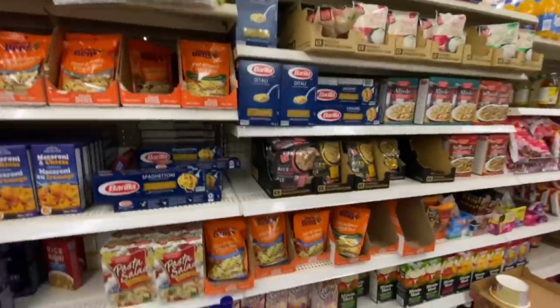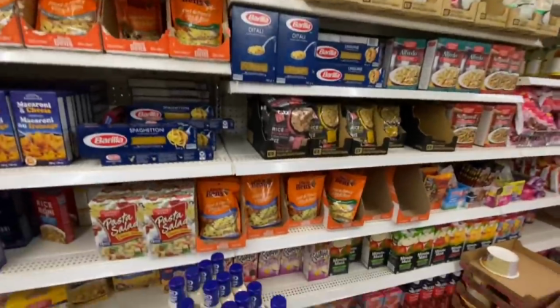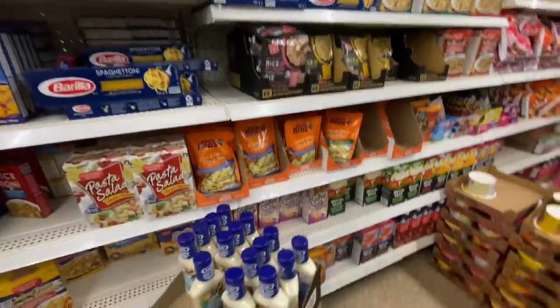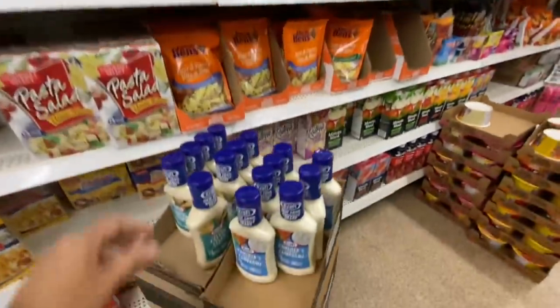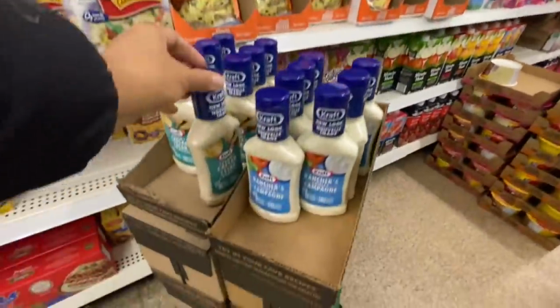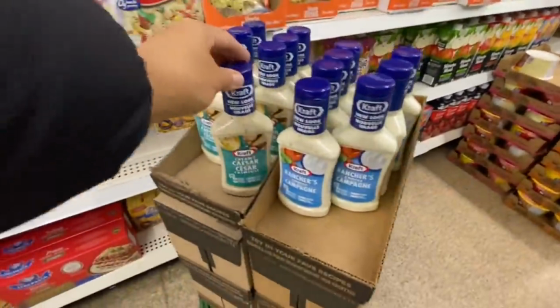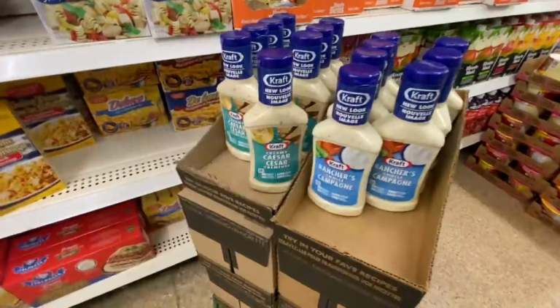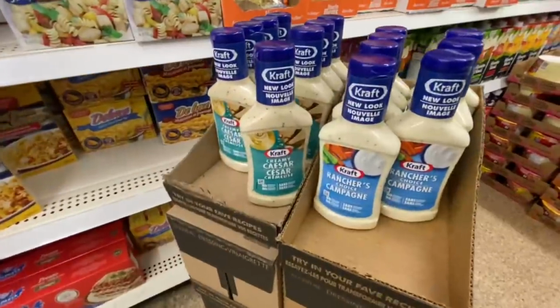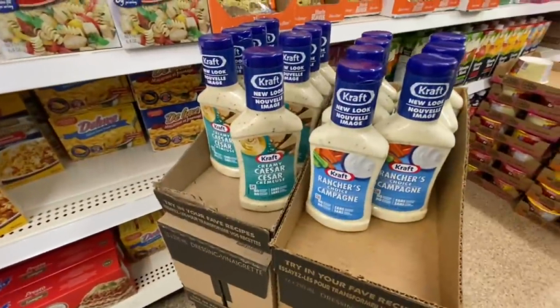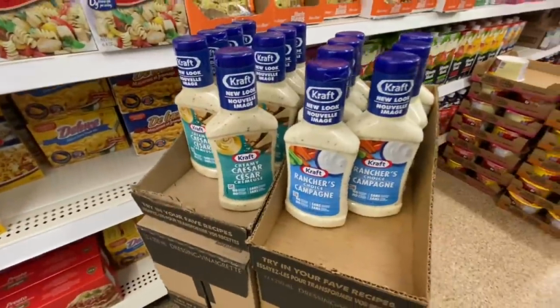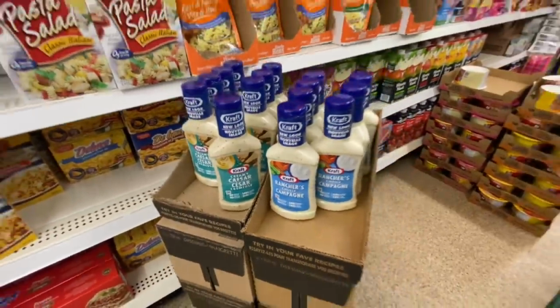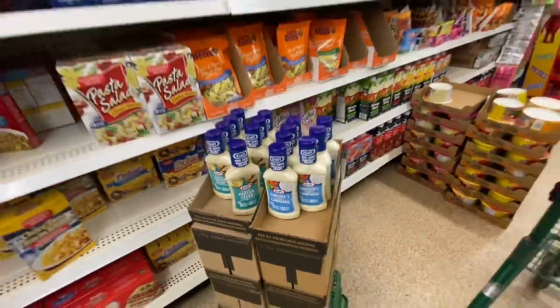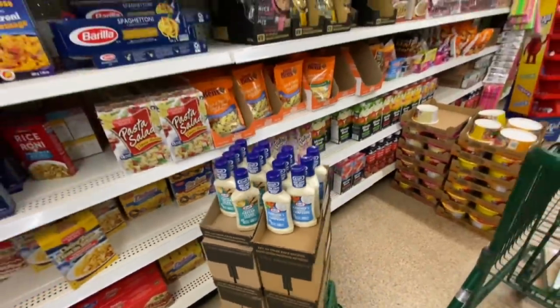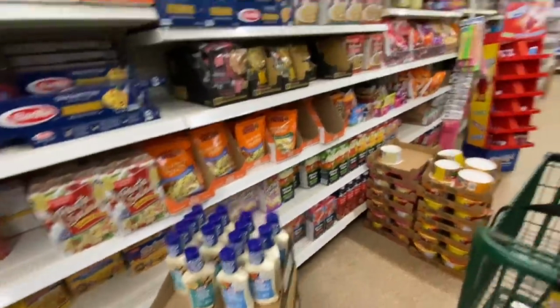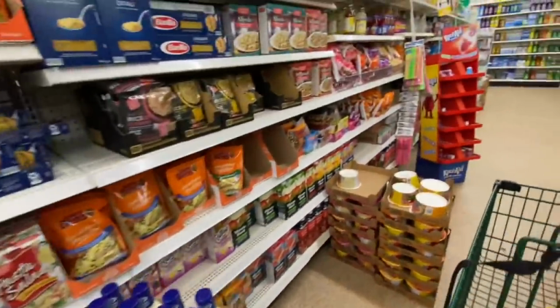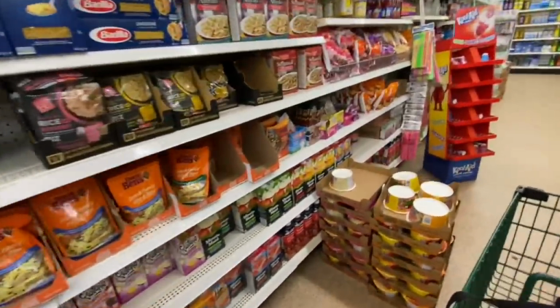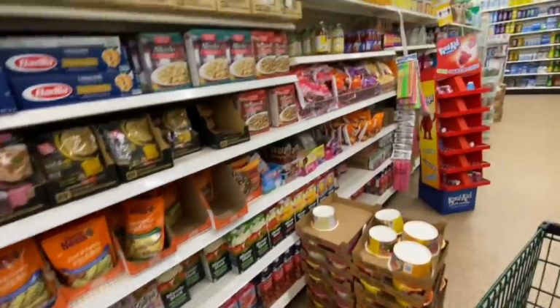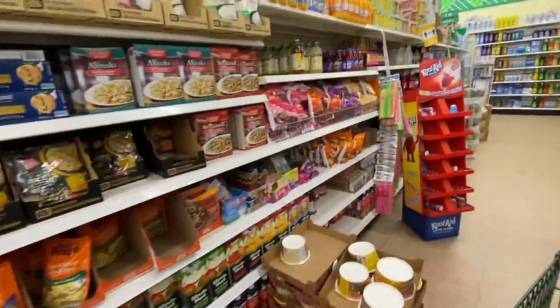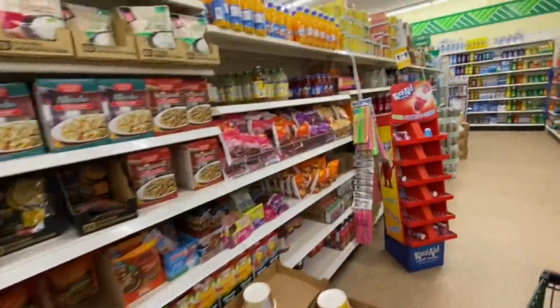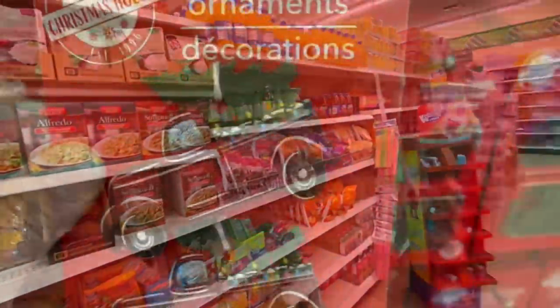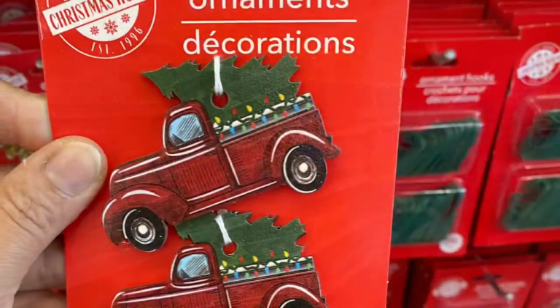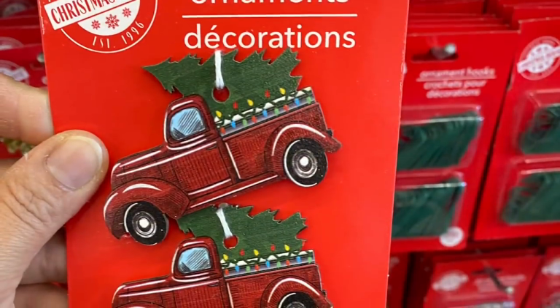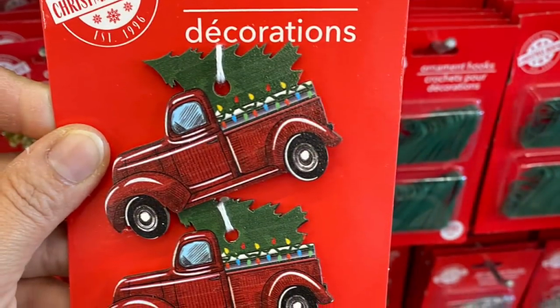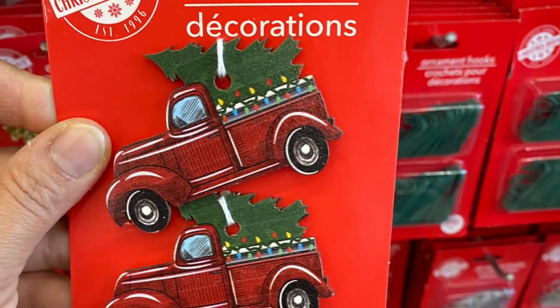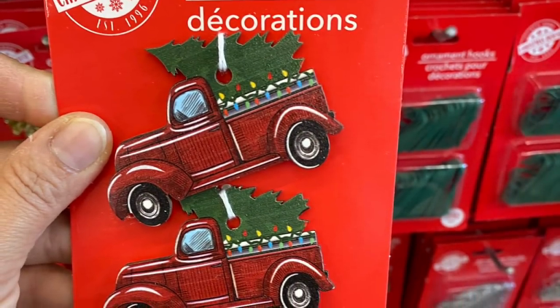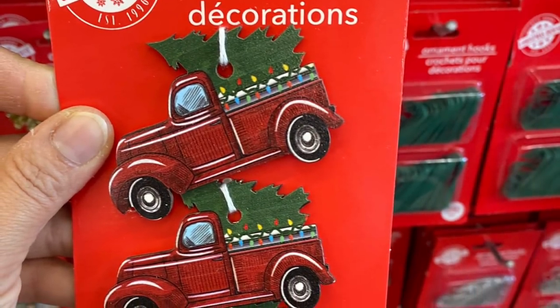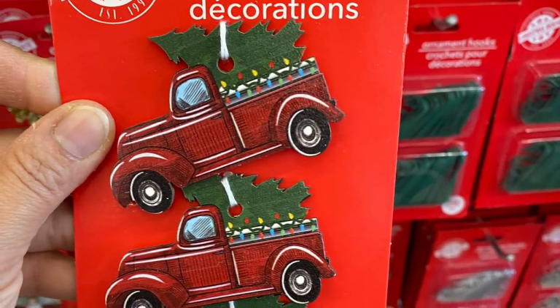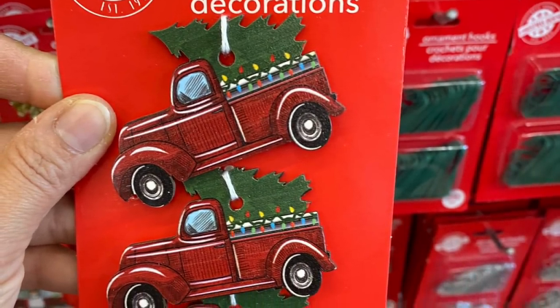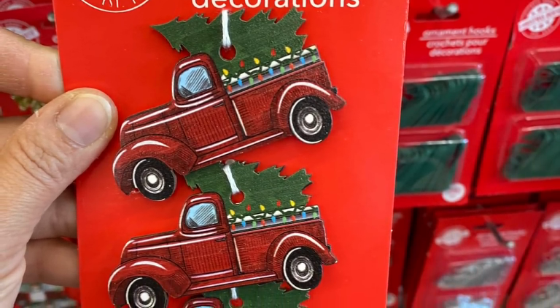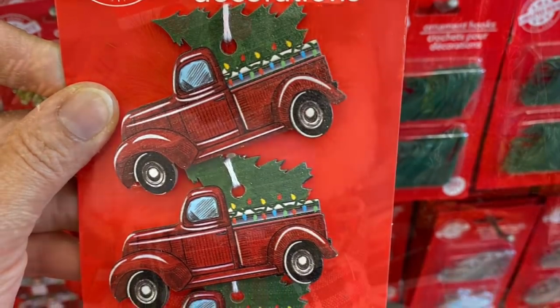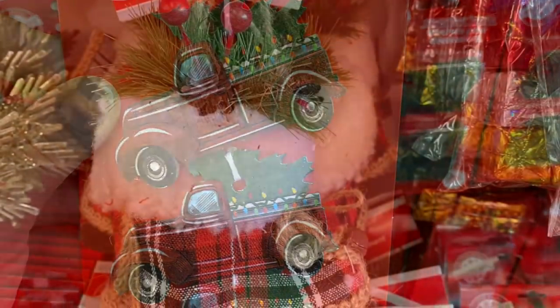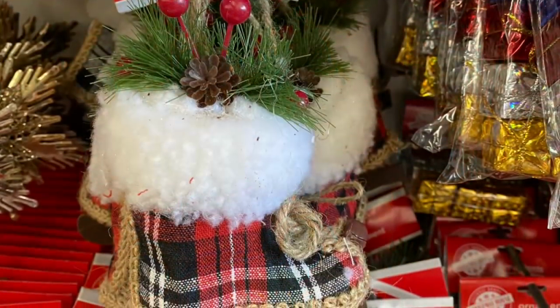Okay guys, I hope you all enjoyed today's shop-with-me at Dollar Tree and I hope you found some new items. Please give this video a thumbs up if you enjoyed watching it, and please consider subscribing to my channel if you haven't already. I'll see you guys in my next one!